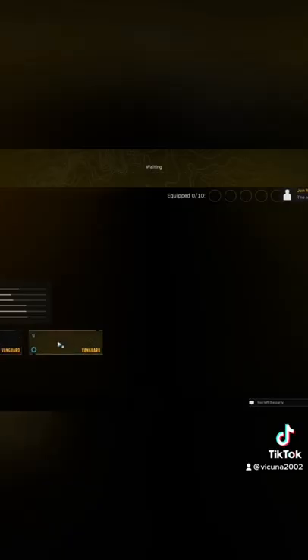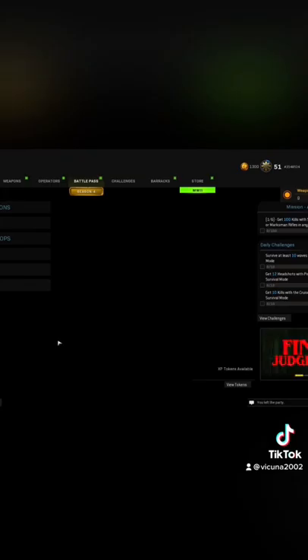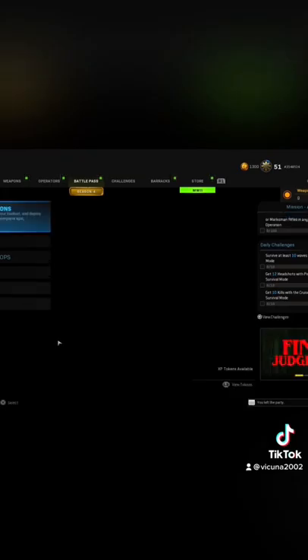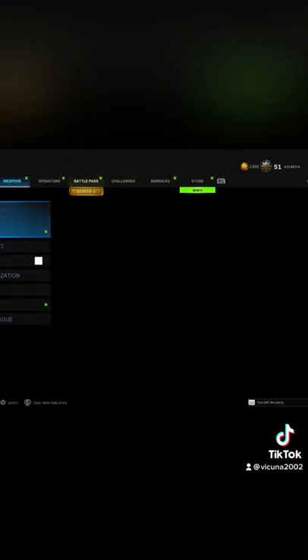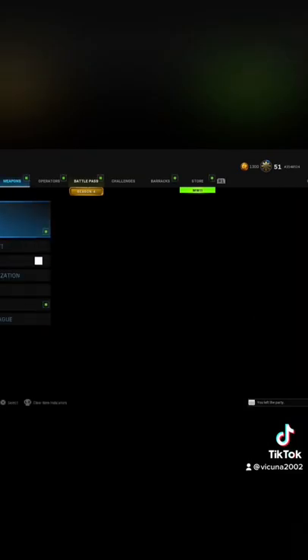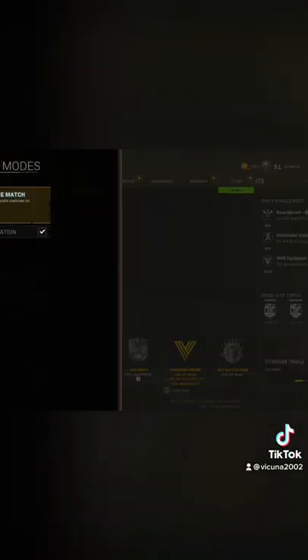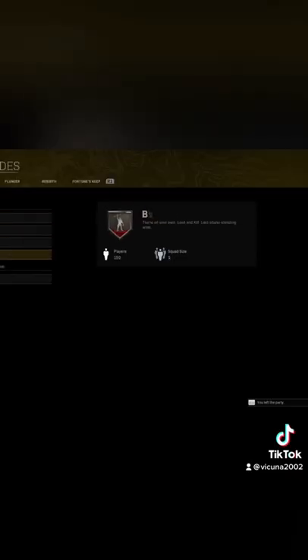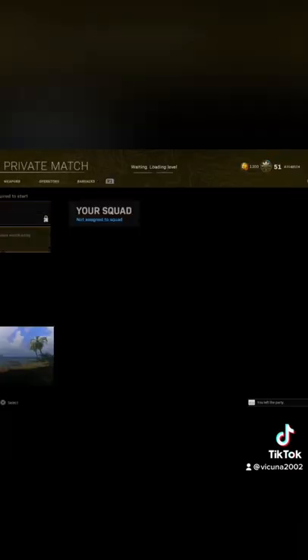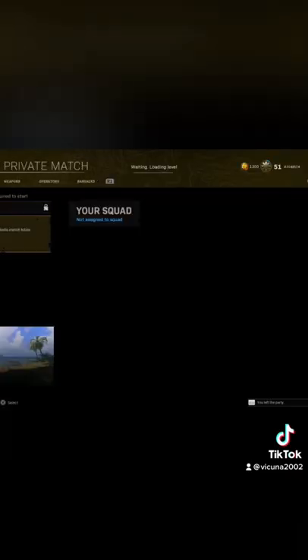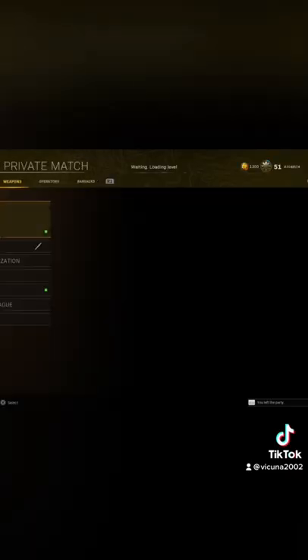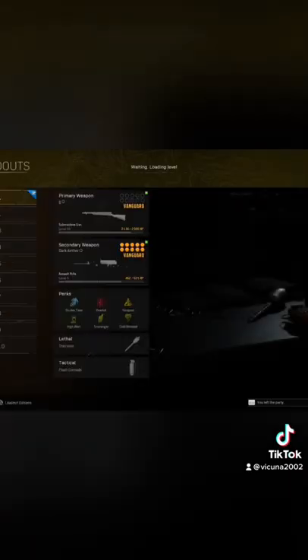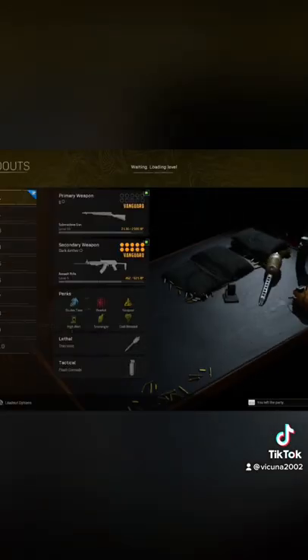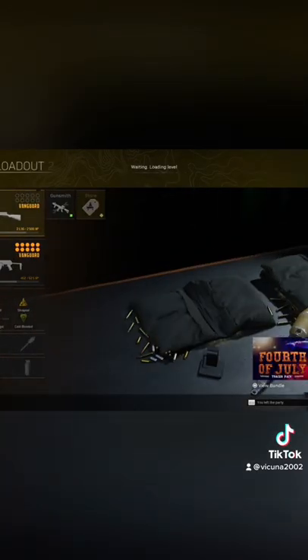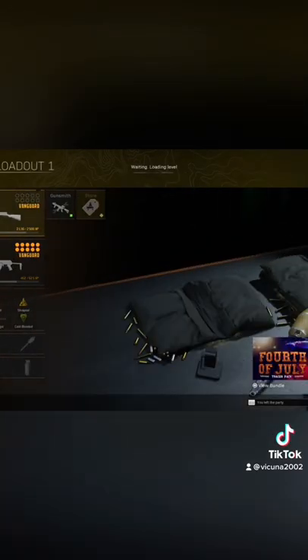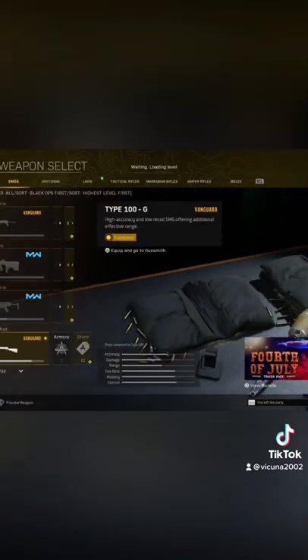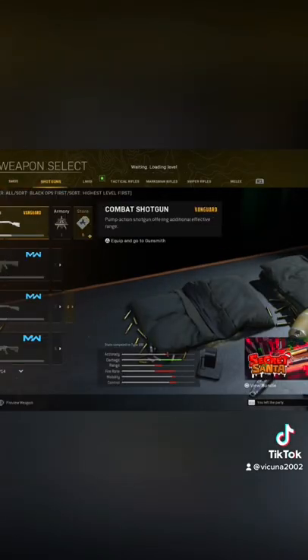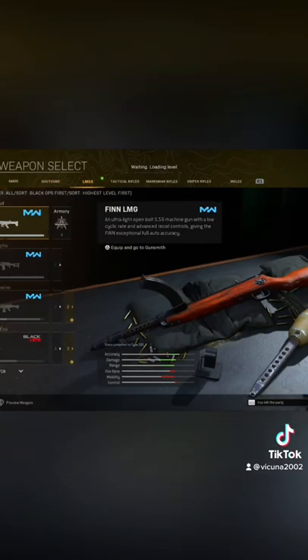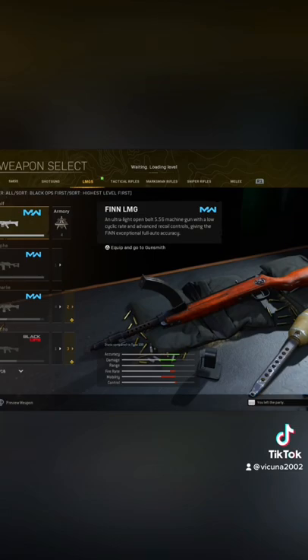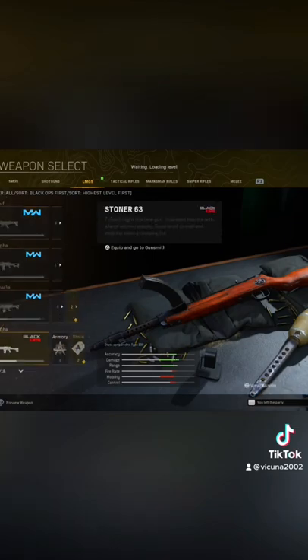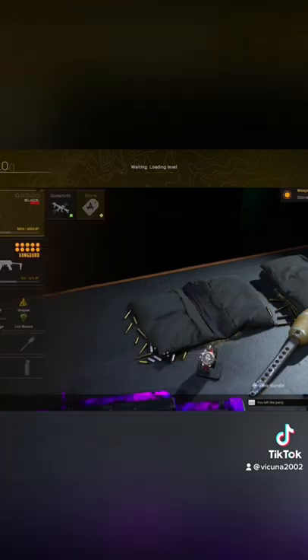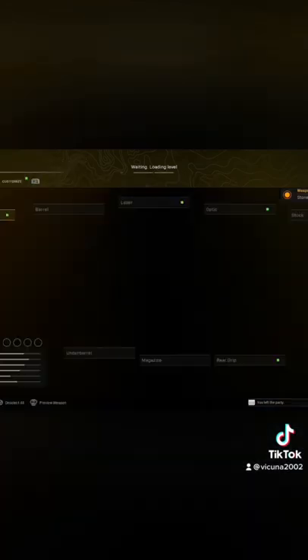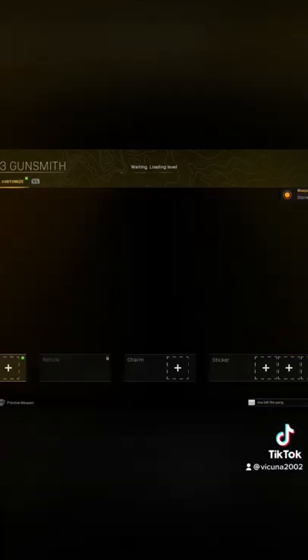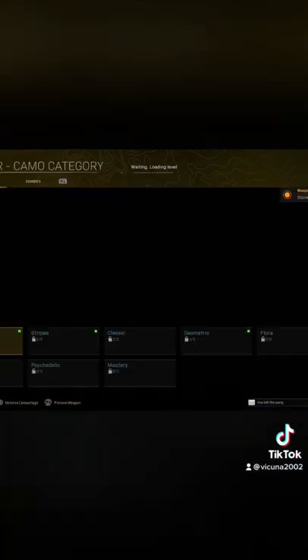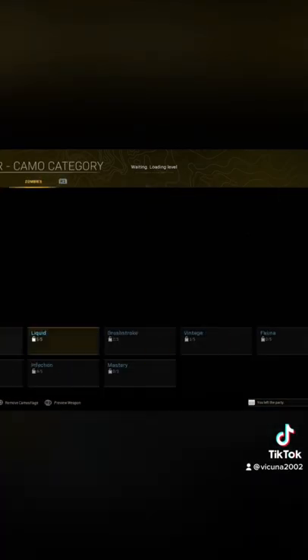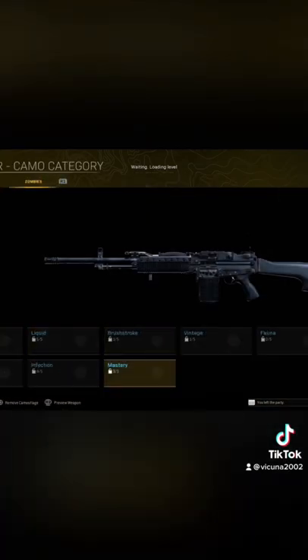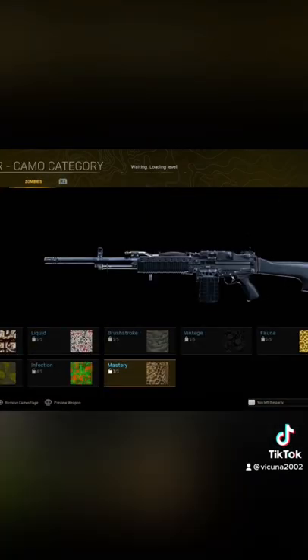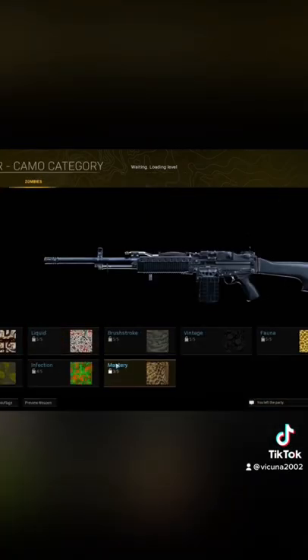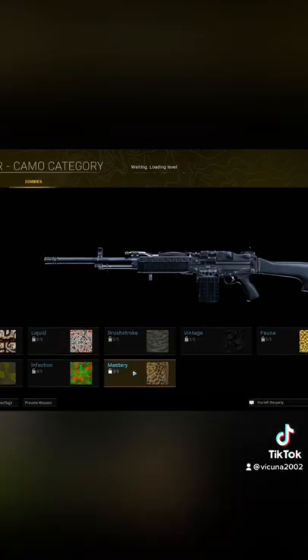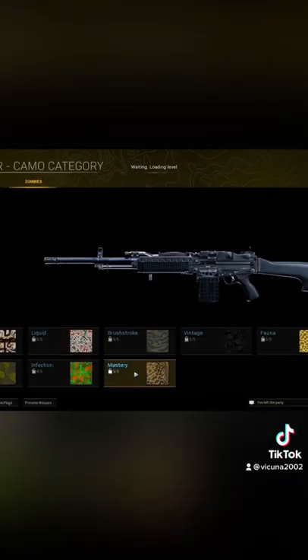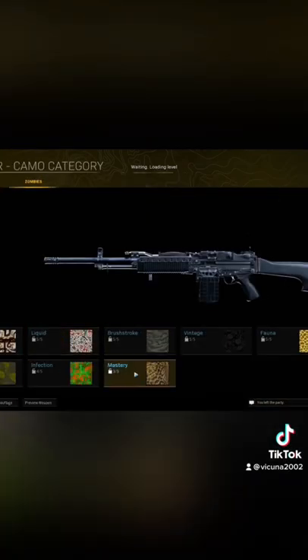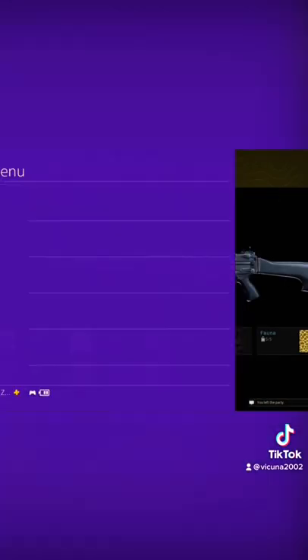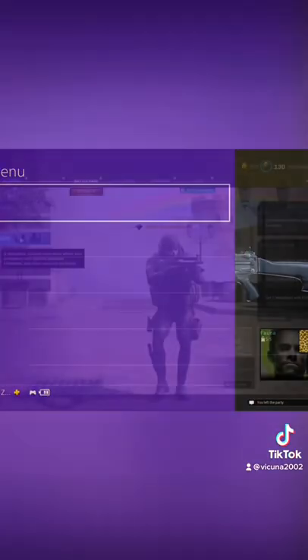Back out of Co-op and into a Warzone private match, go to the same class you were using and place in a gun that has the camo you want swapped. Hover over the camo category and hold your left clicker hovering over it.